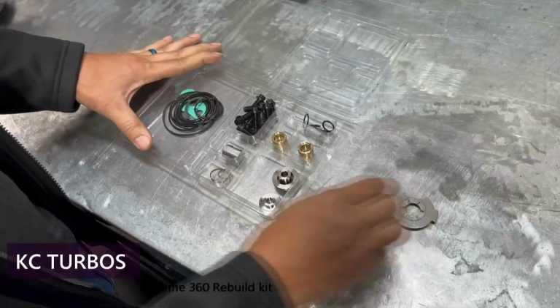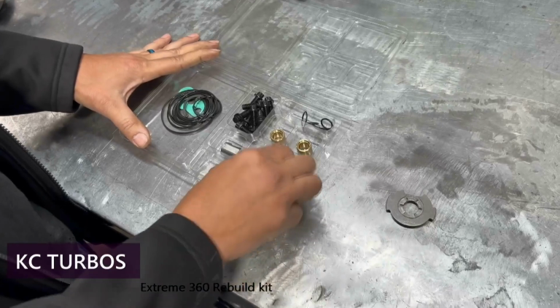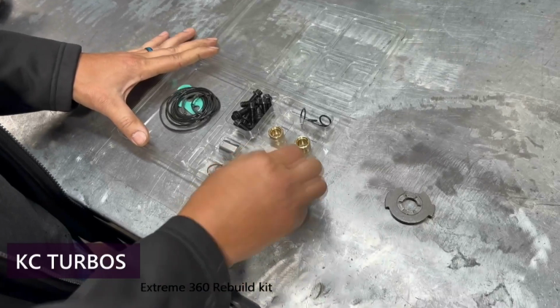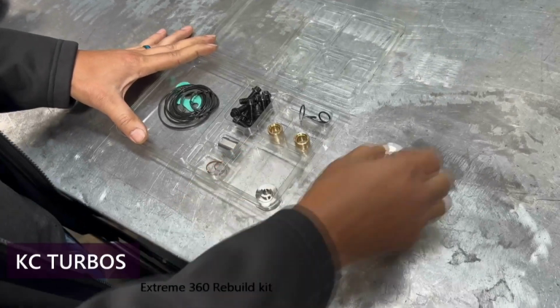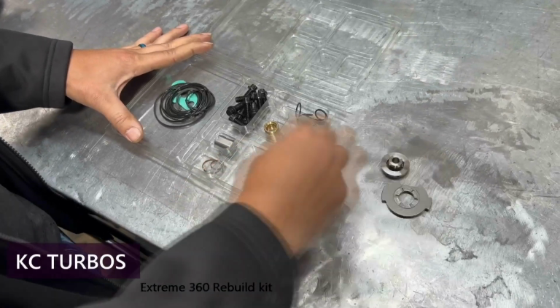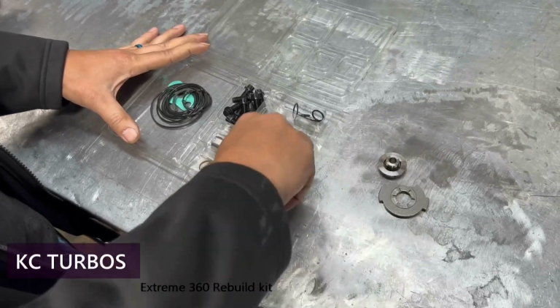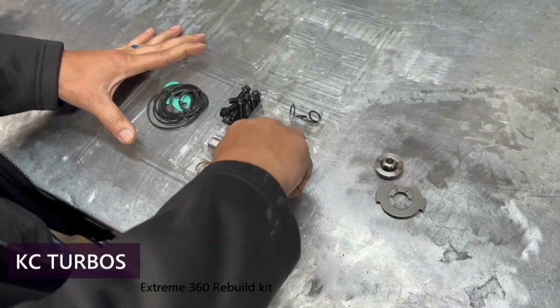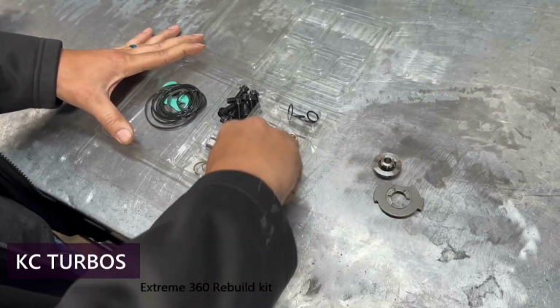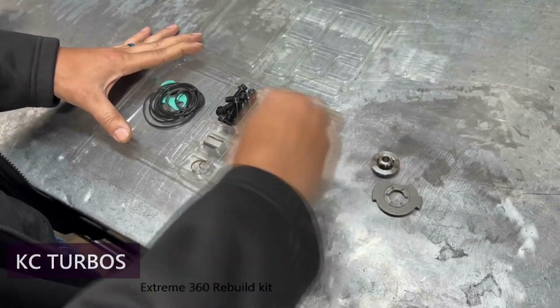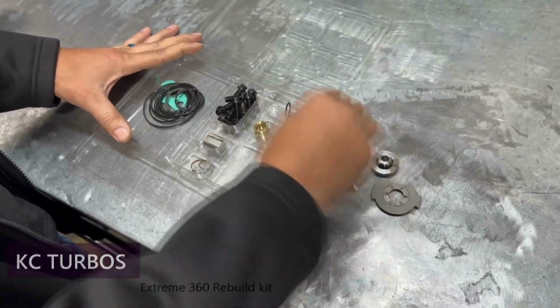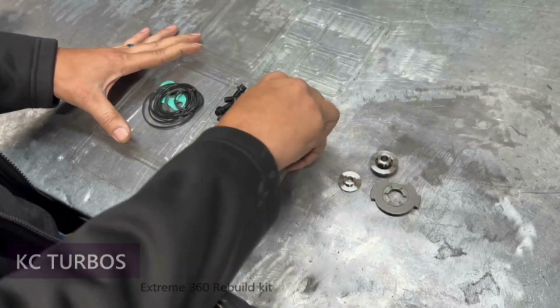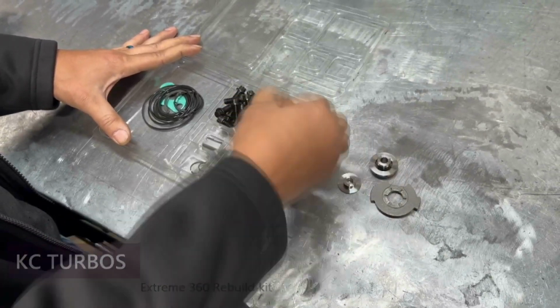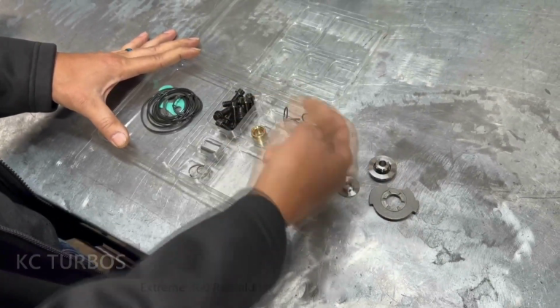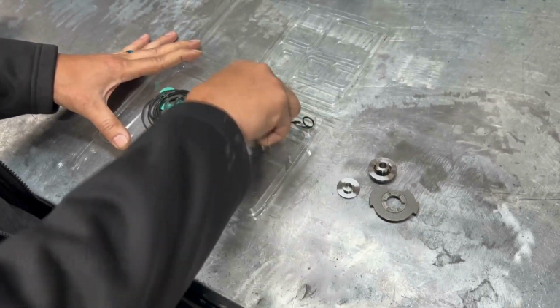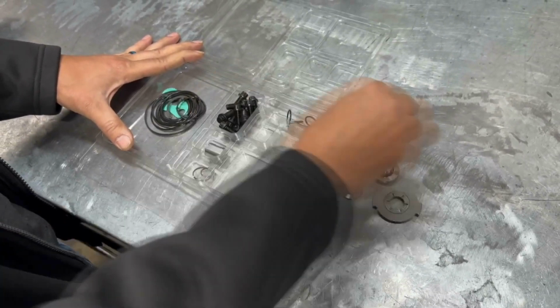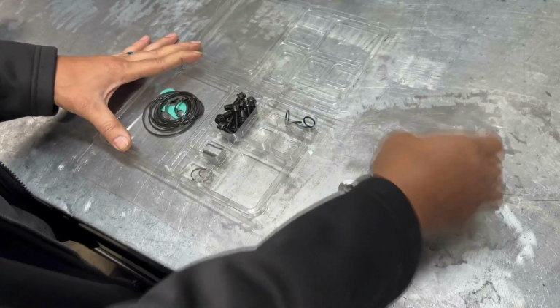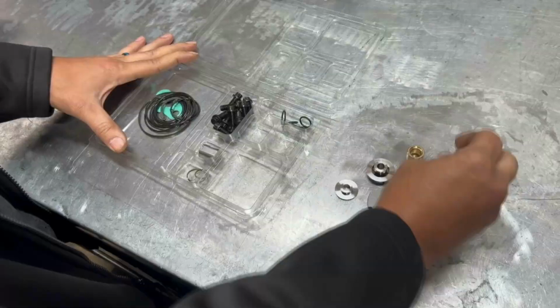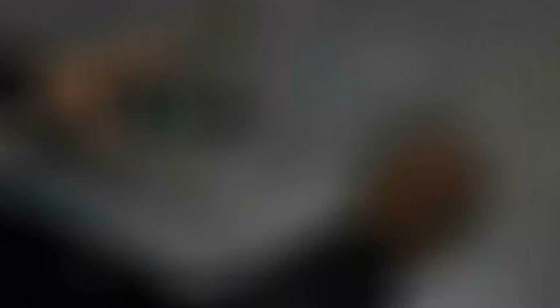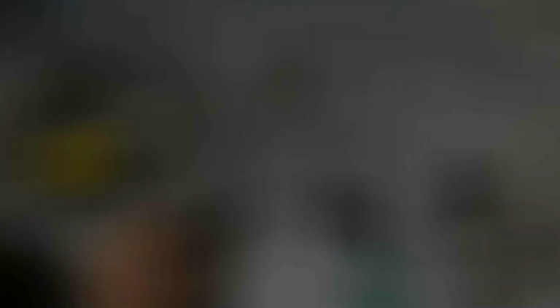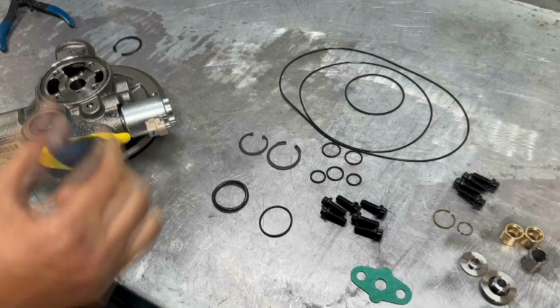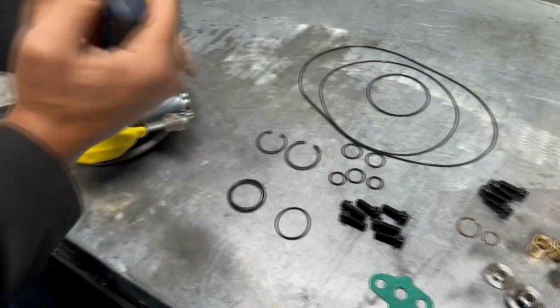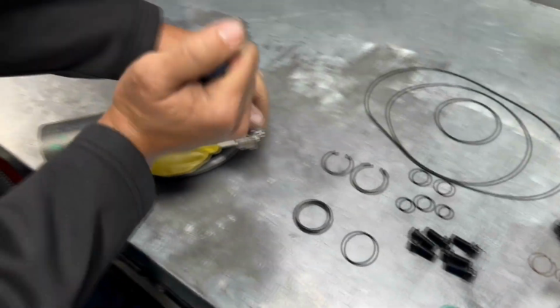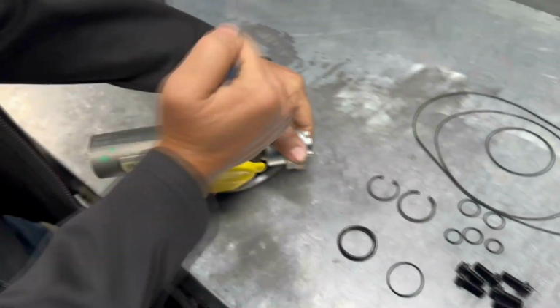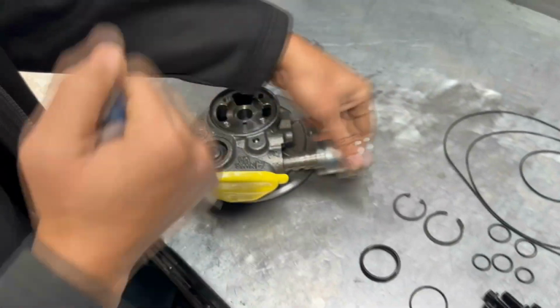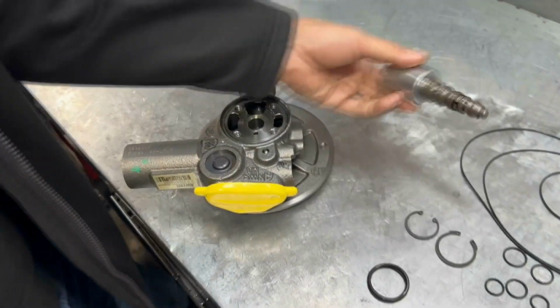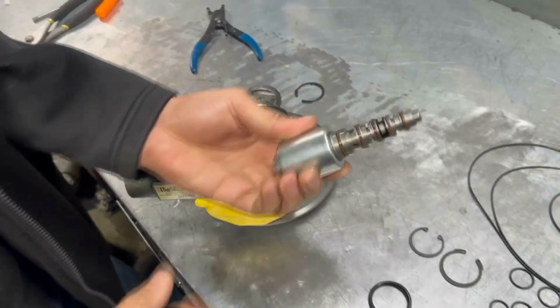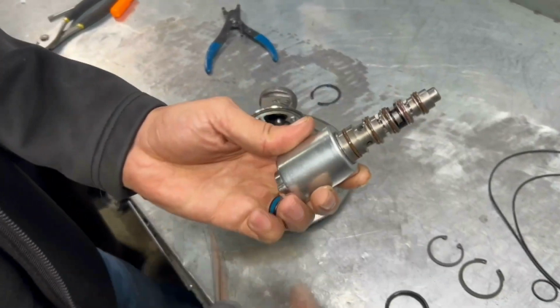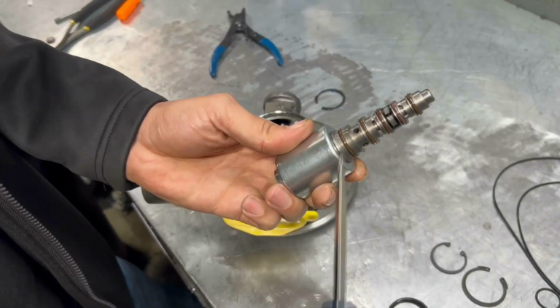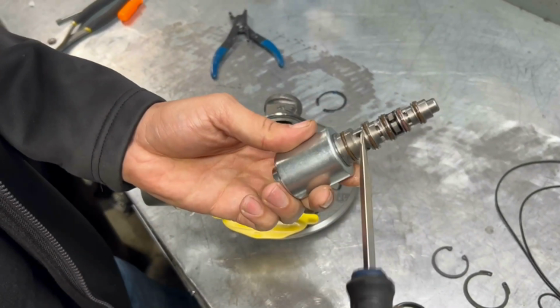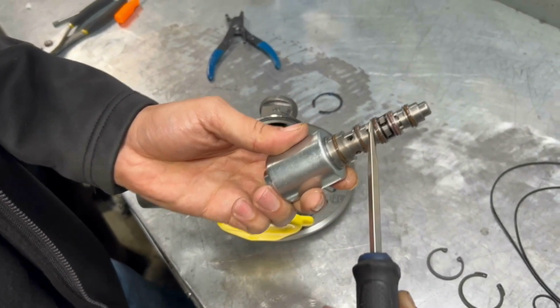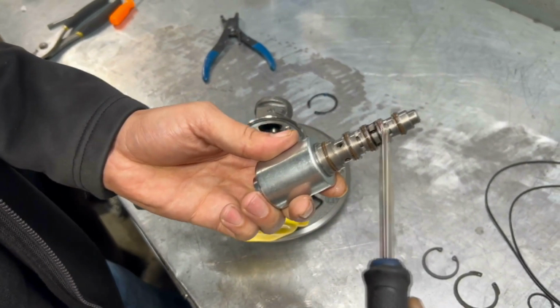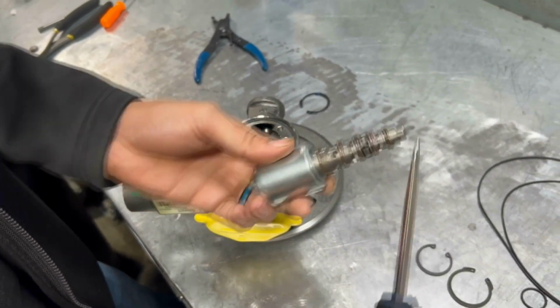360 thrust bearing, slinger, collar, internal bearings — these steel rings are going to go on your VDT. One, two, three, four, five.